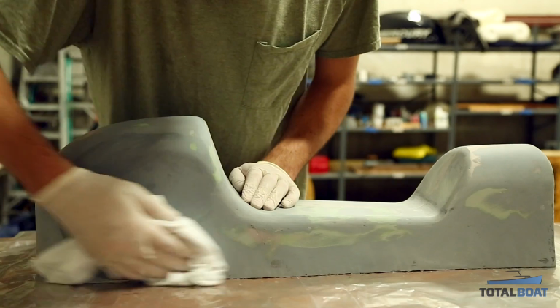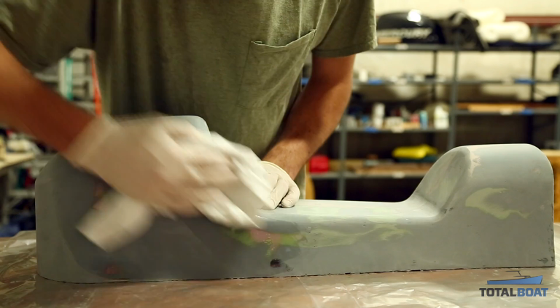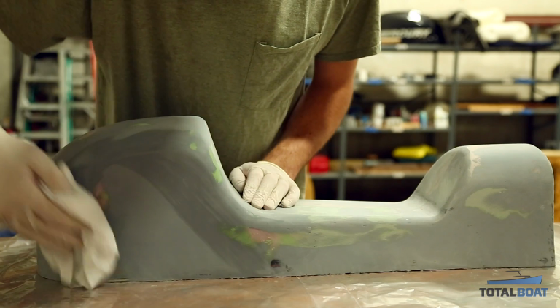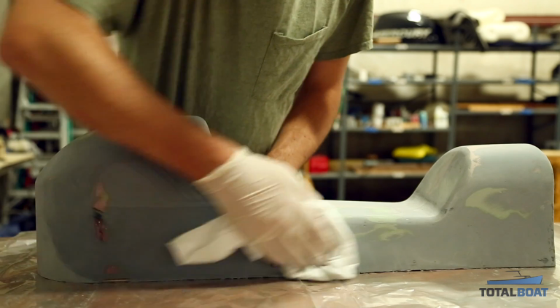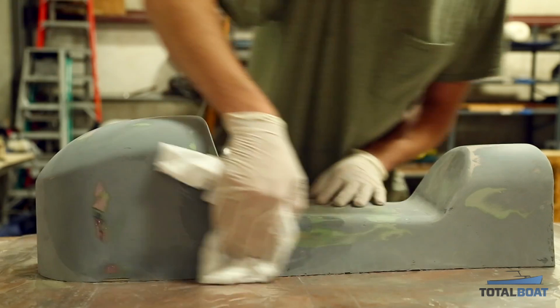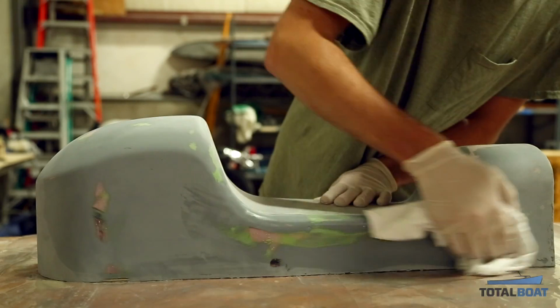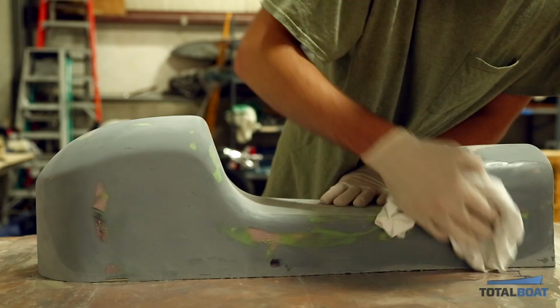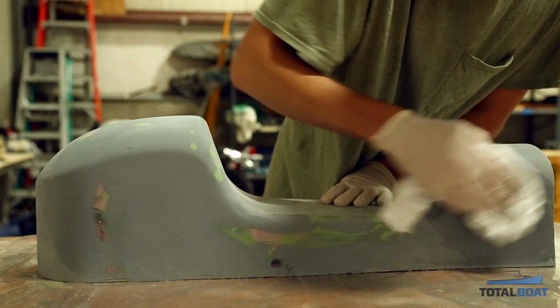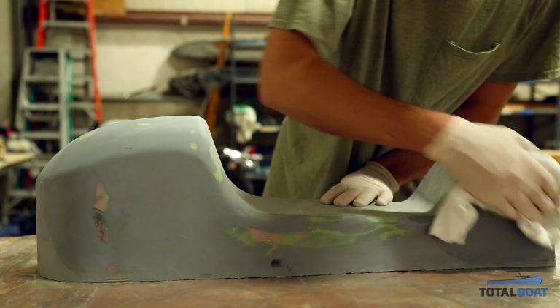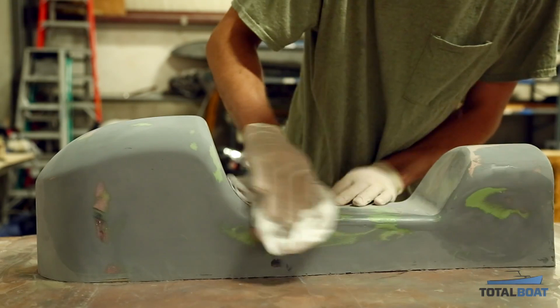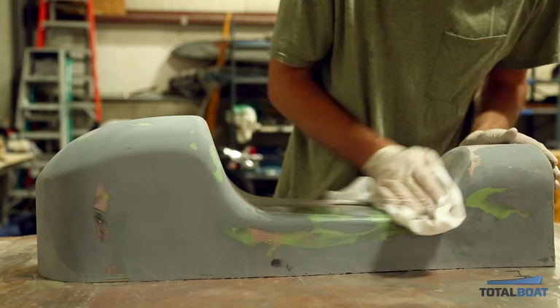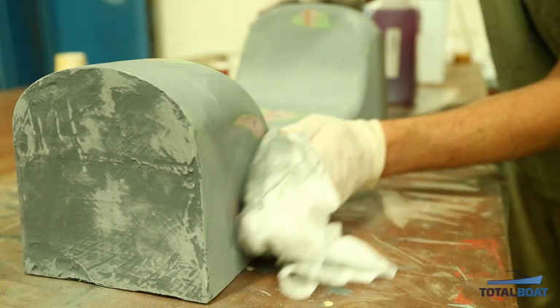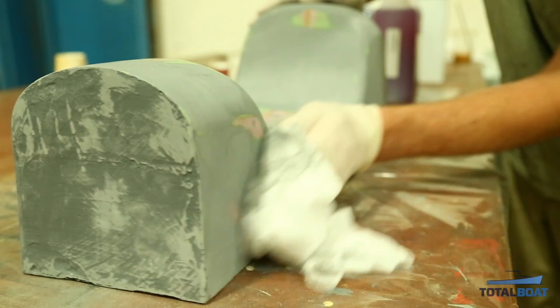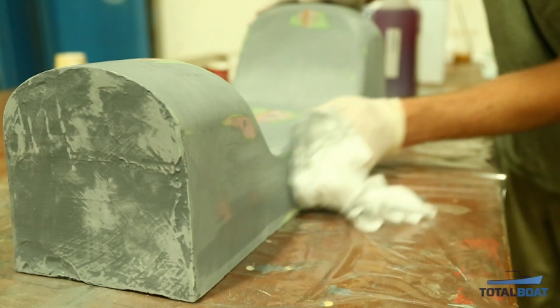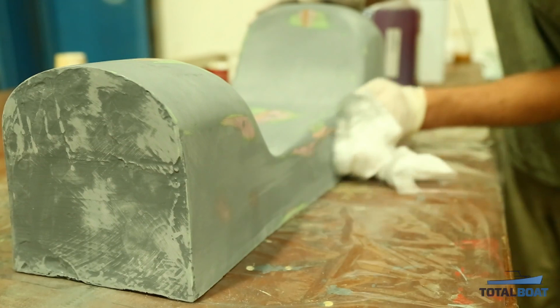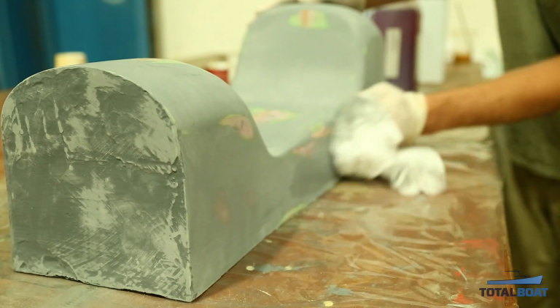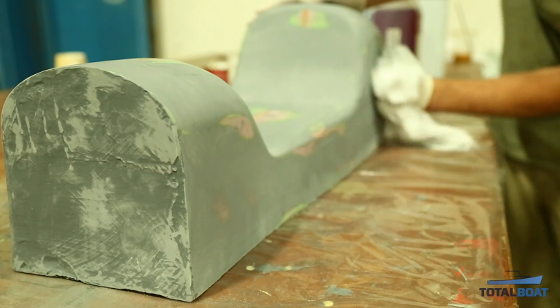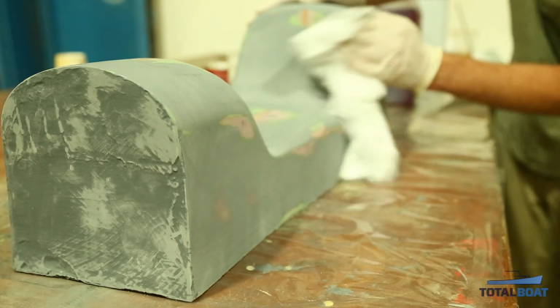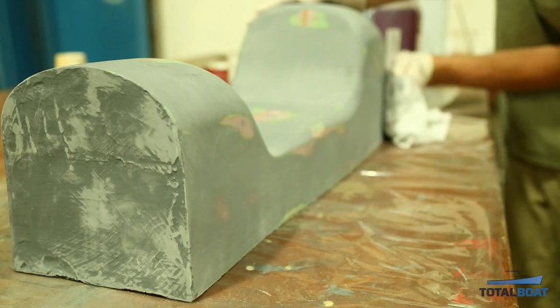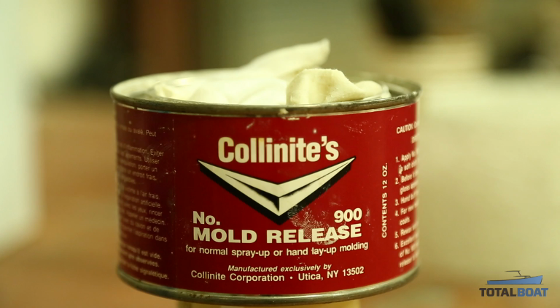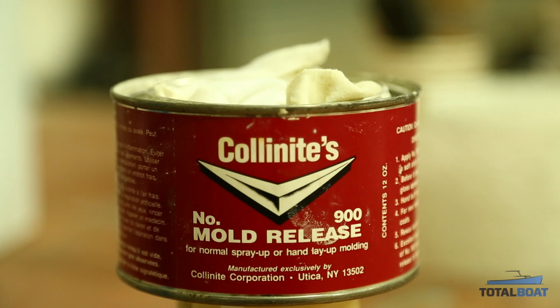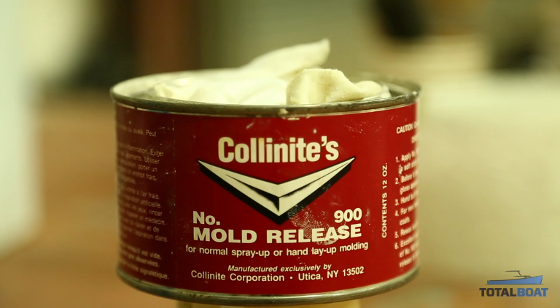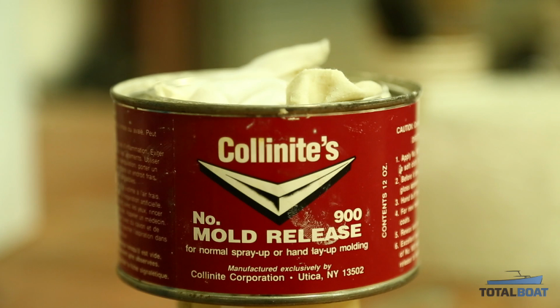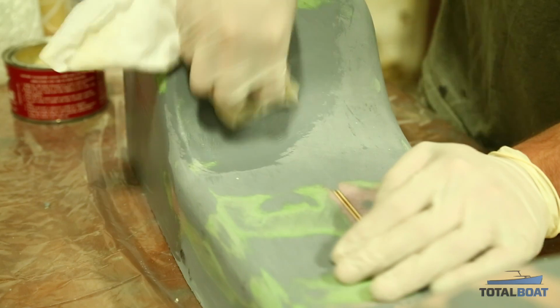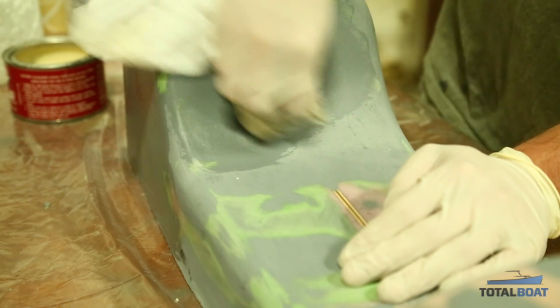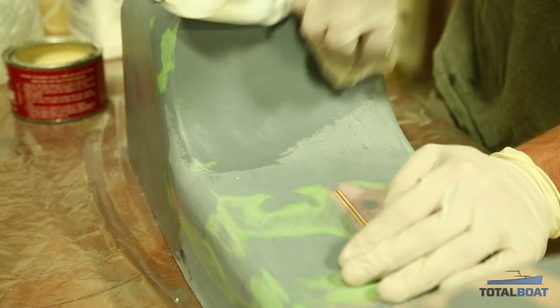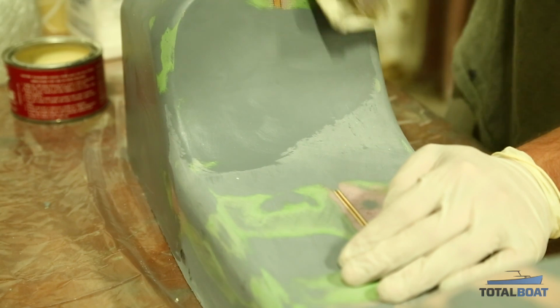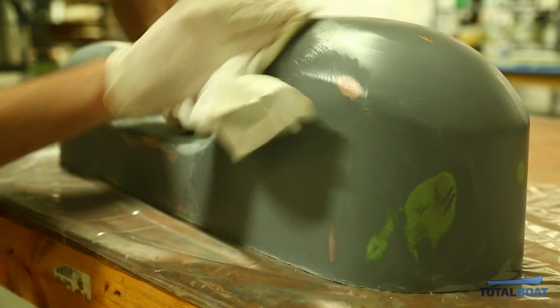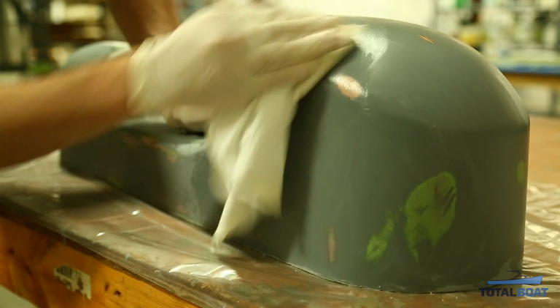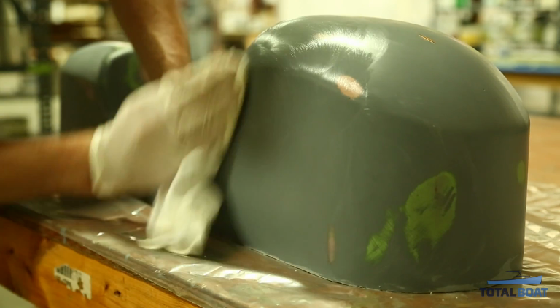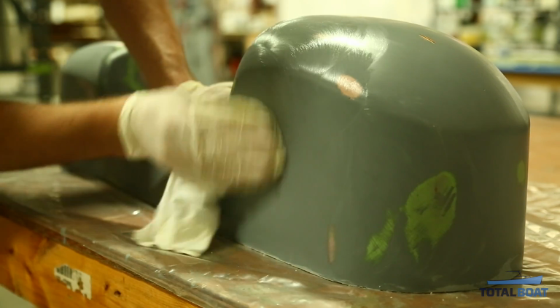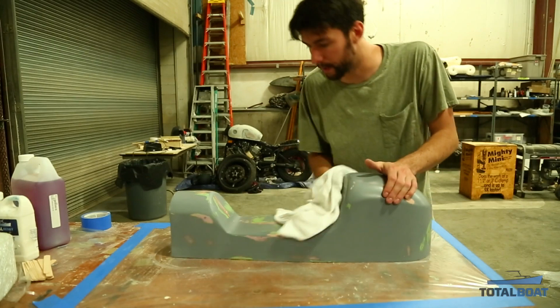Before you start waxing, you'll want to clean off your plug. Wipe it down with some acetone to make sure it's nice and clean. Once it's cleaned off, you can start building up wax. Use a regular mold release wax — wipe it on, wait a little bit, and wipe it off.